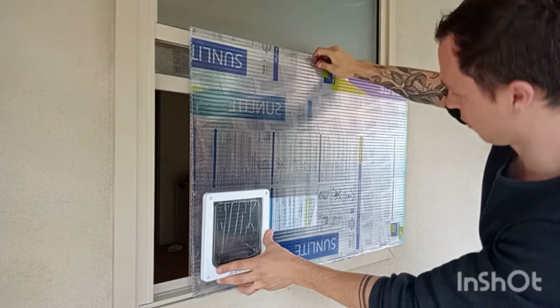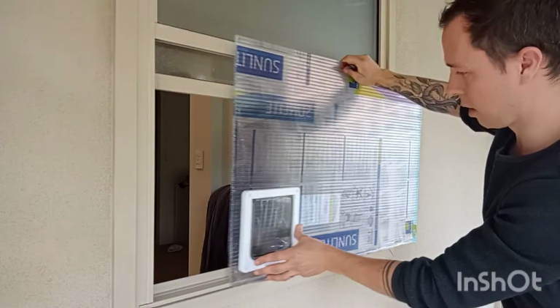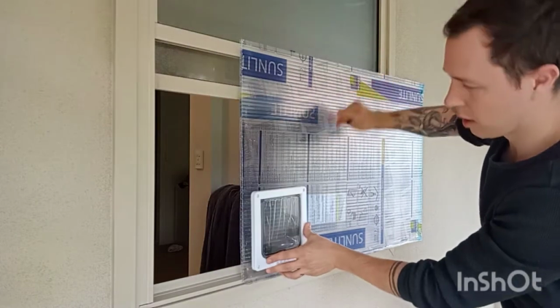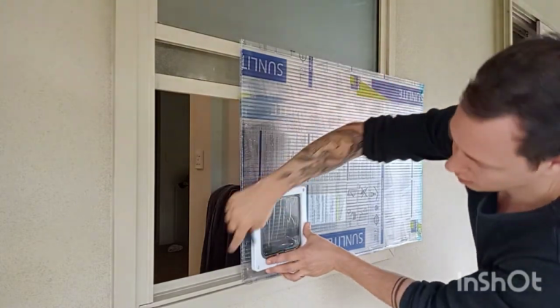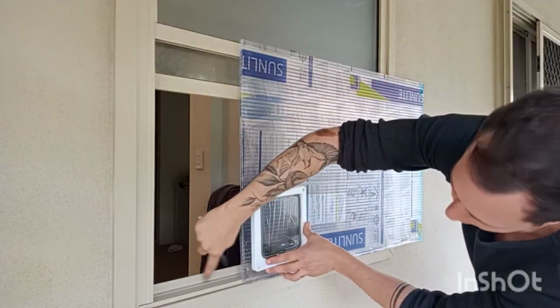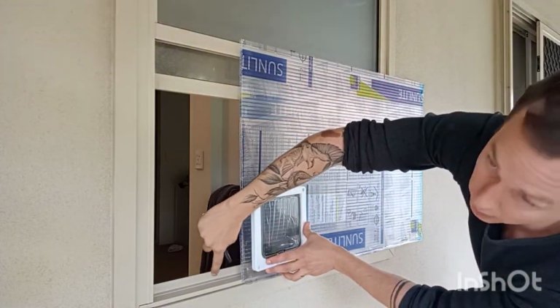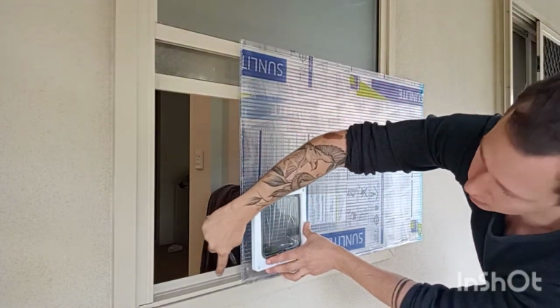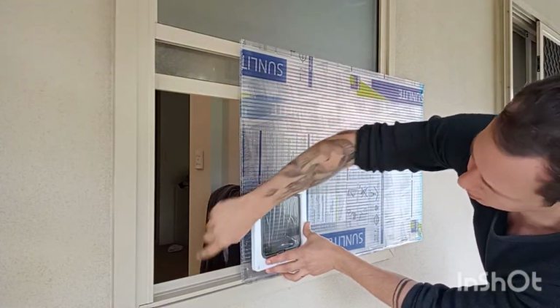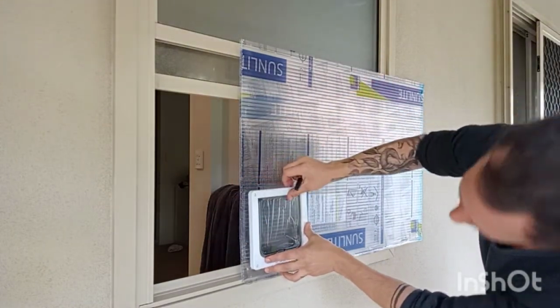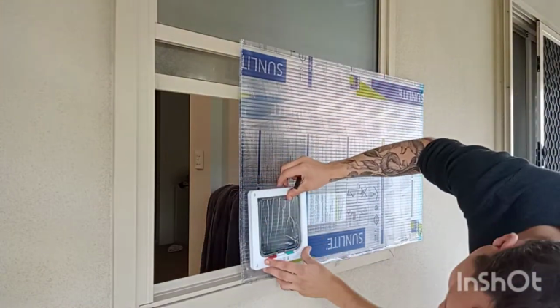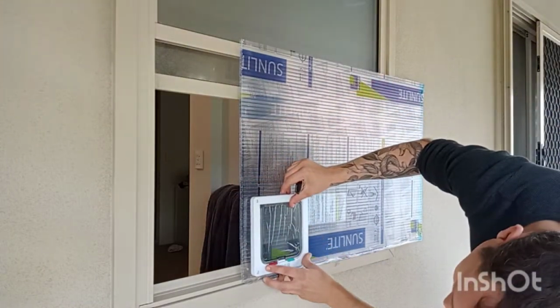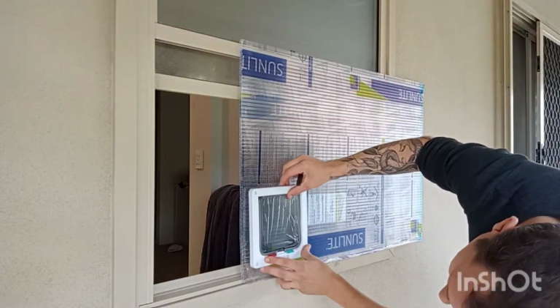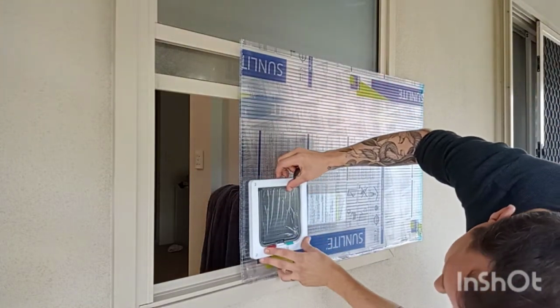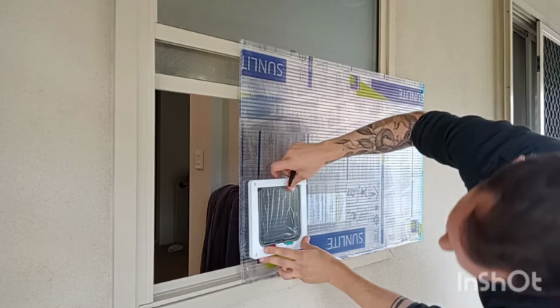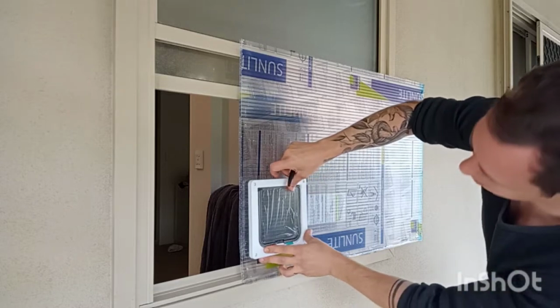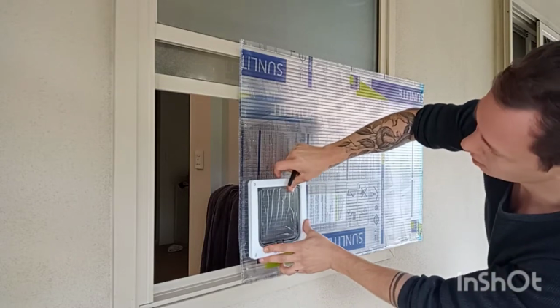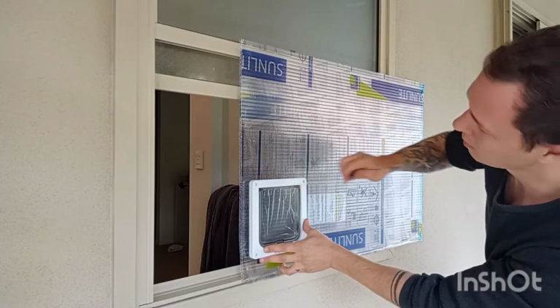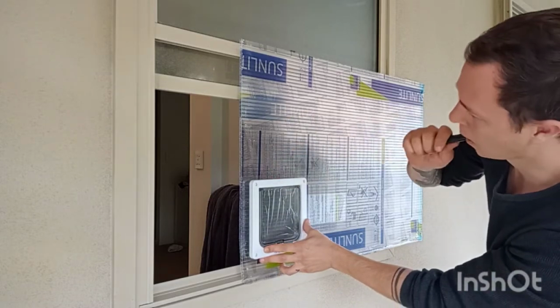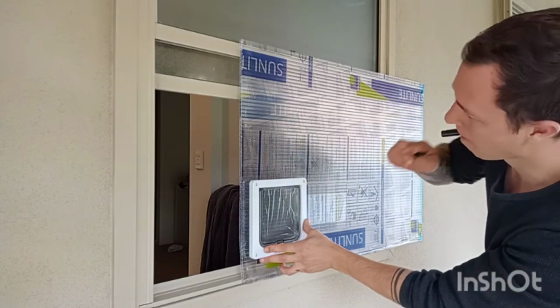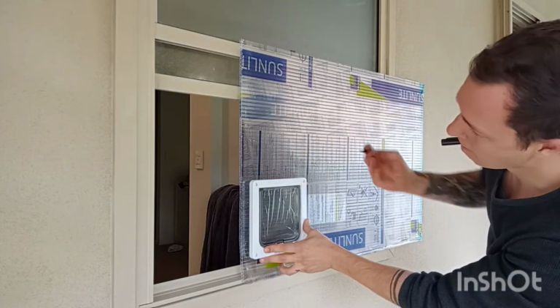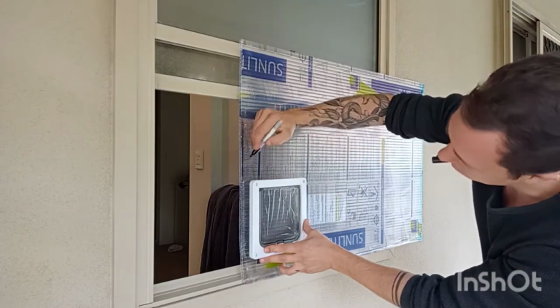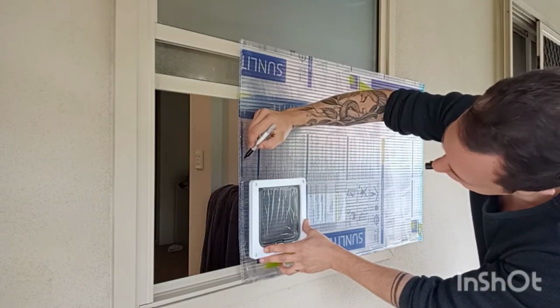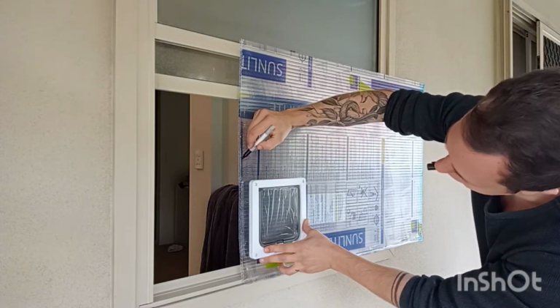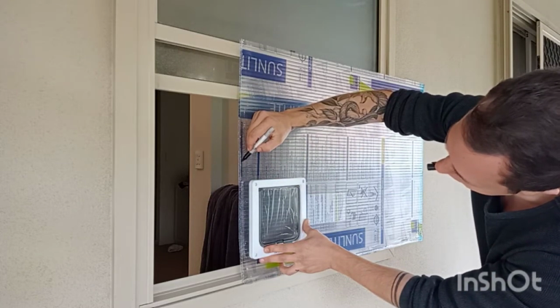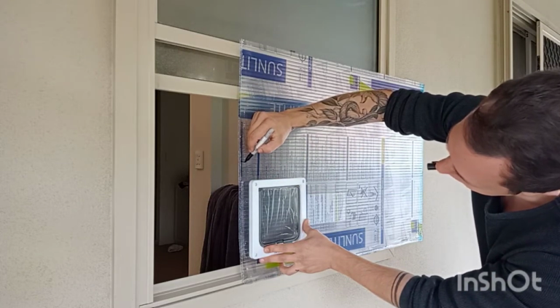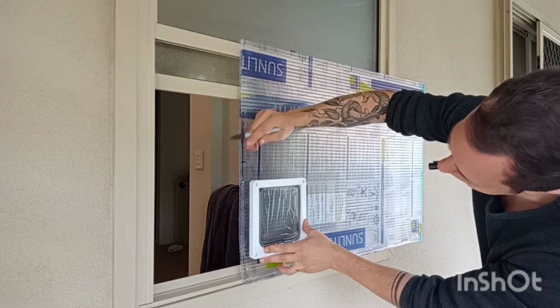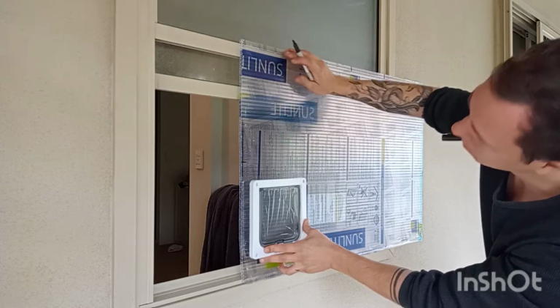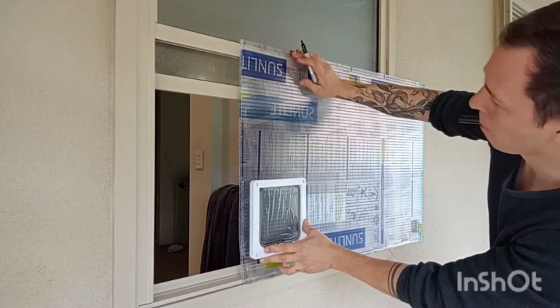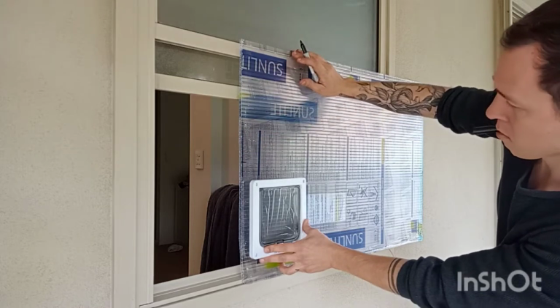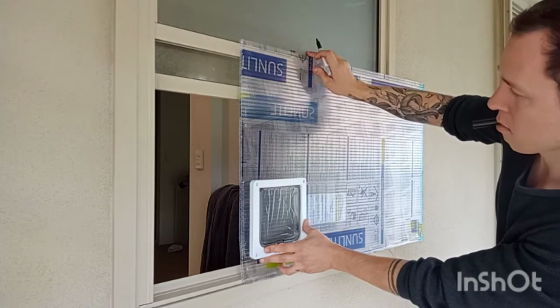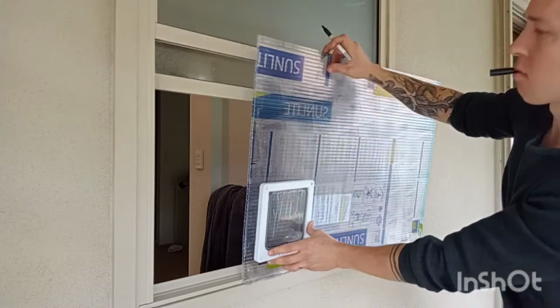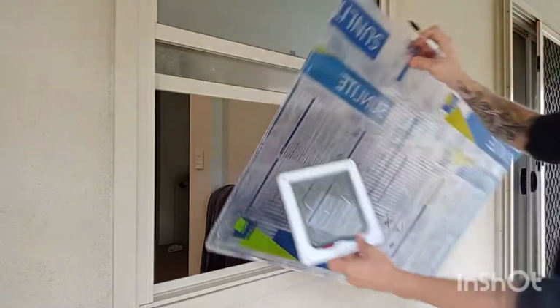Just check to see exactly how high your cat flap will sit. You need to make sure that the flap will actually open without hitting anything, and just mark a little bit above it — that's where we're going to cut the core flute again.